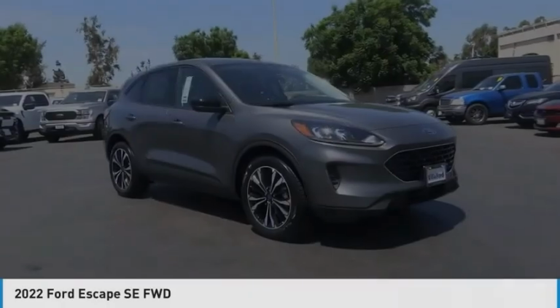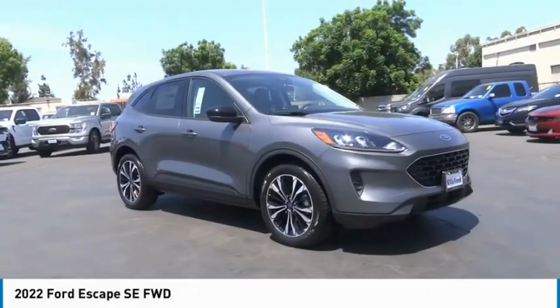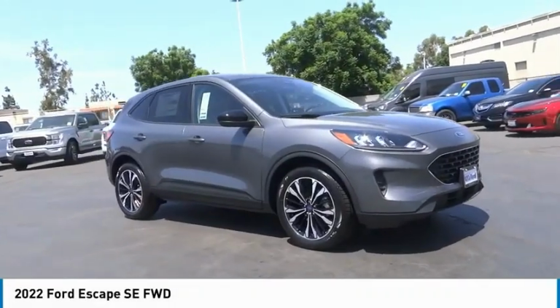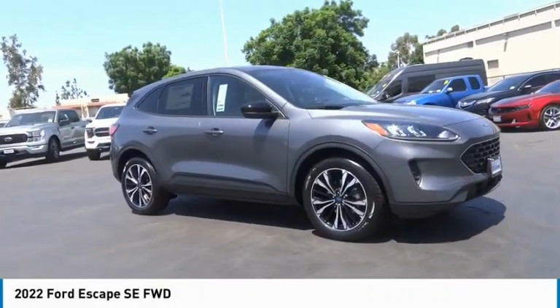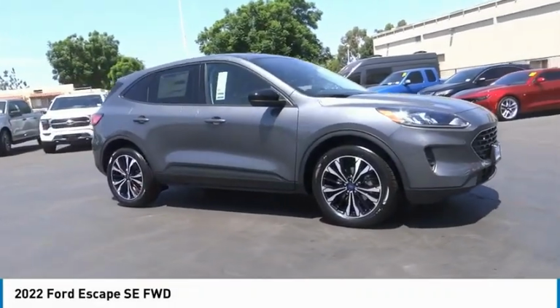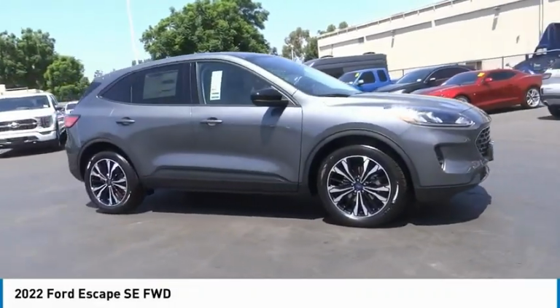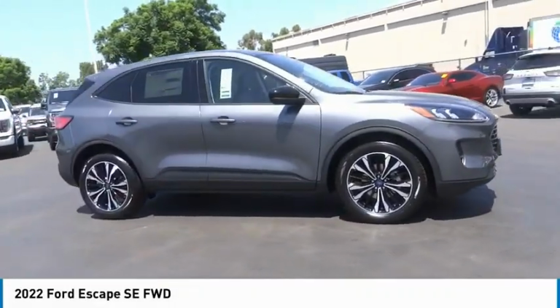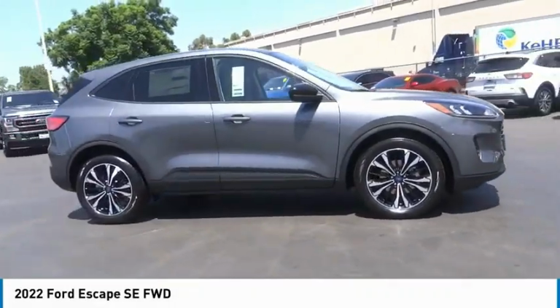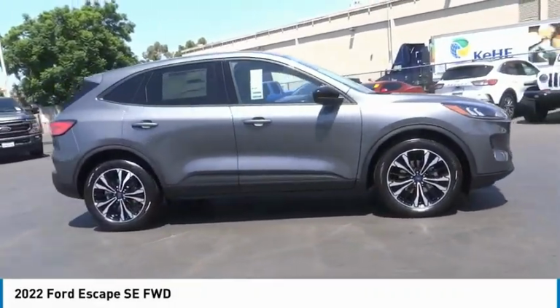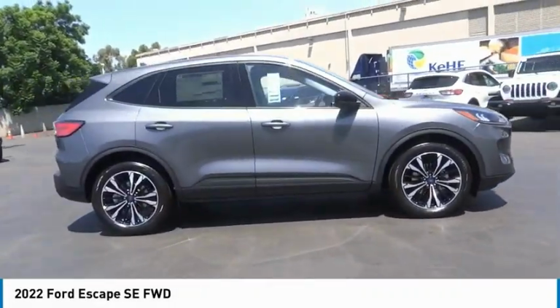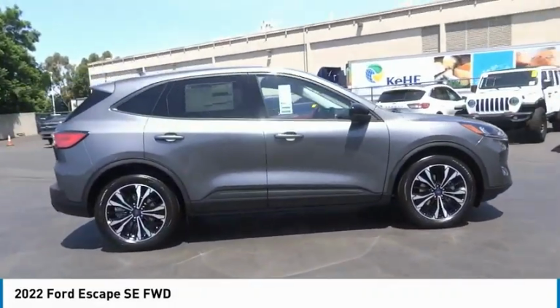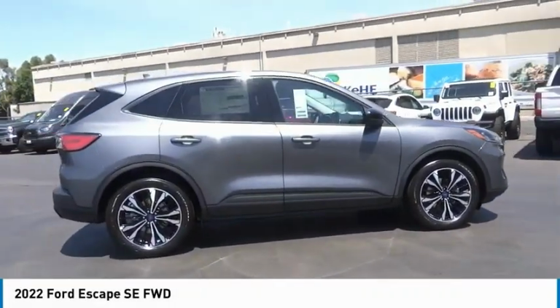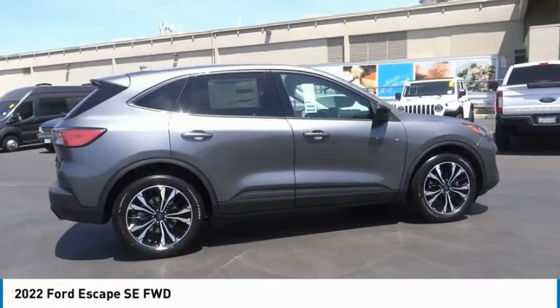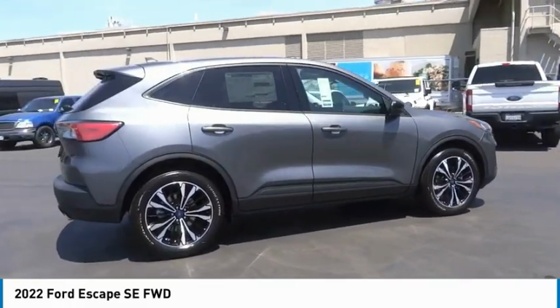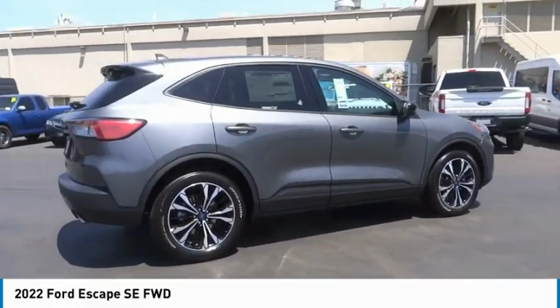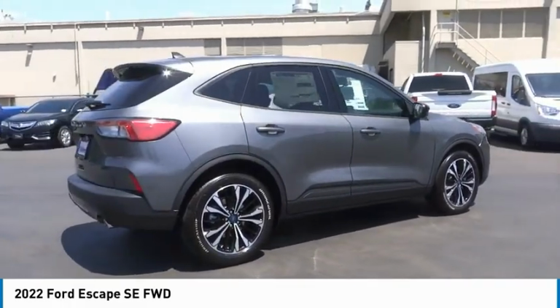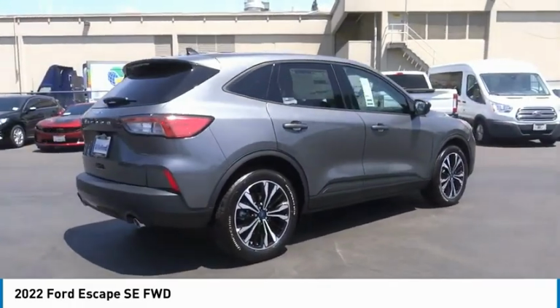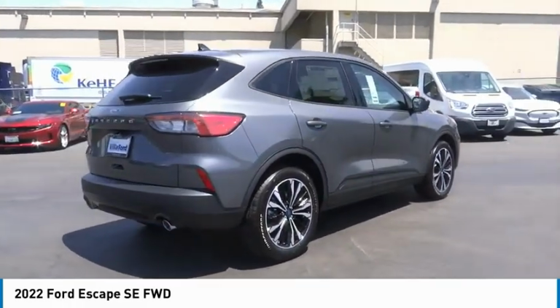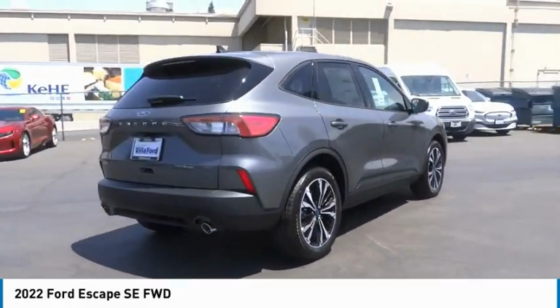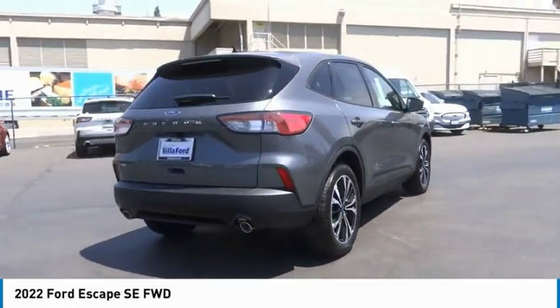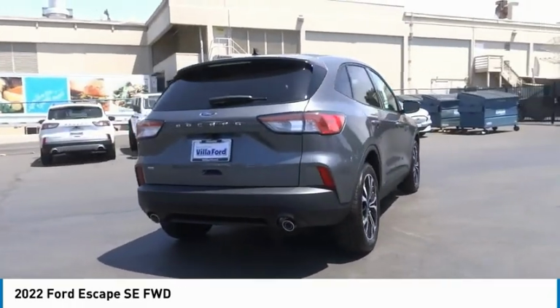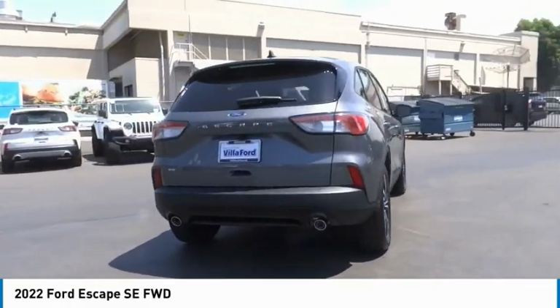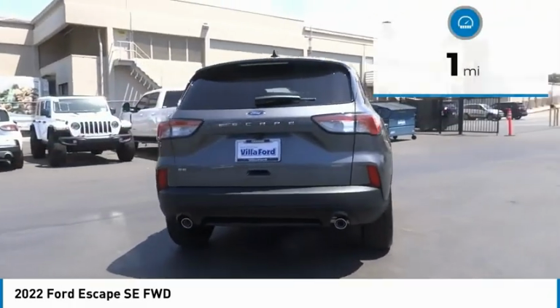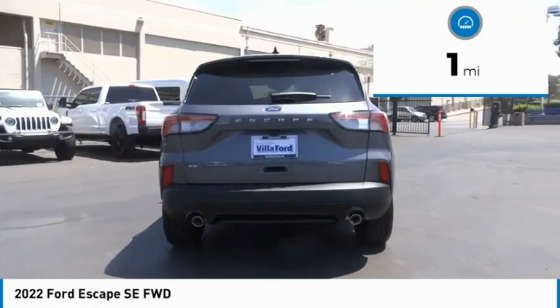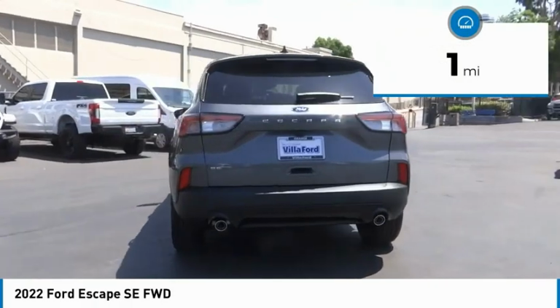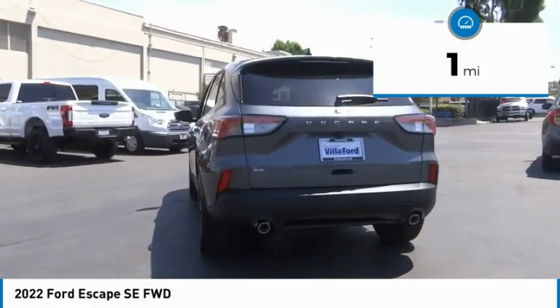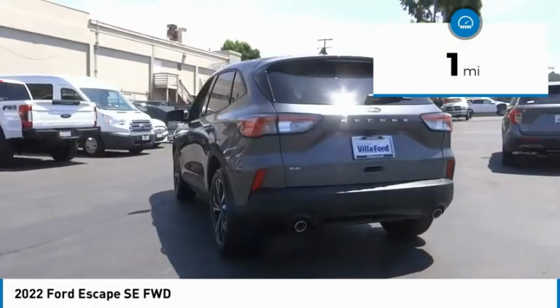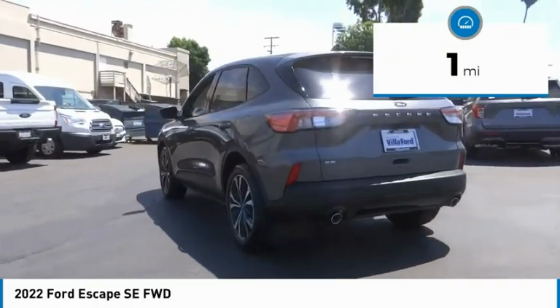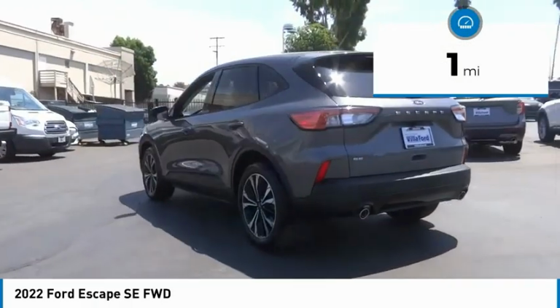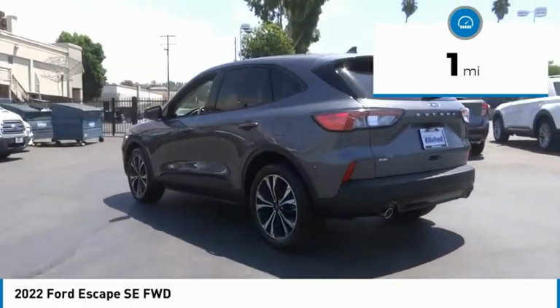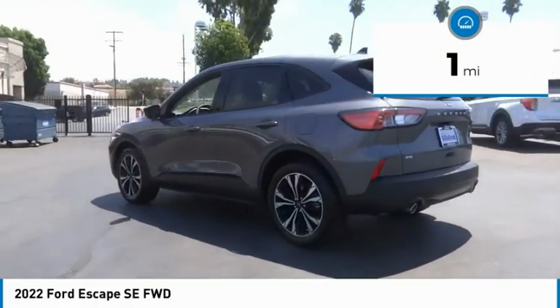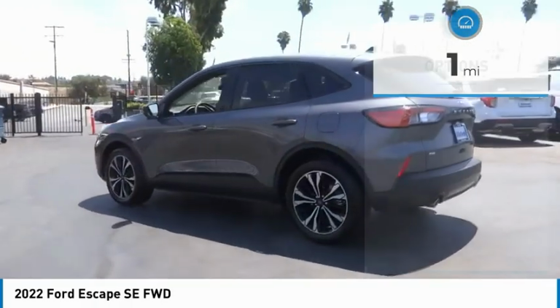Stop by and take a look at the 2022 Escape. Gas engines flex, tow, sip, and go with Ford Escape. This vehicle has less than 100 miles. Here are some of this vehicle's great options.